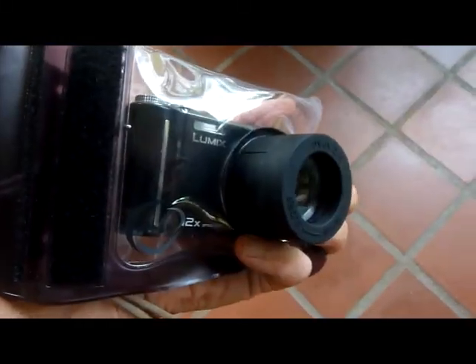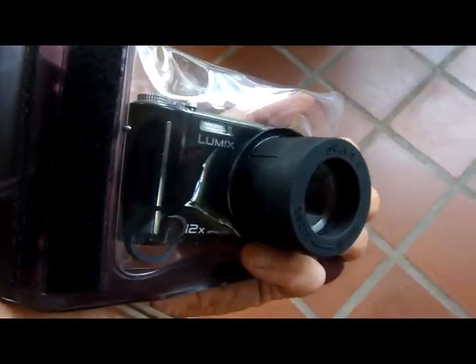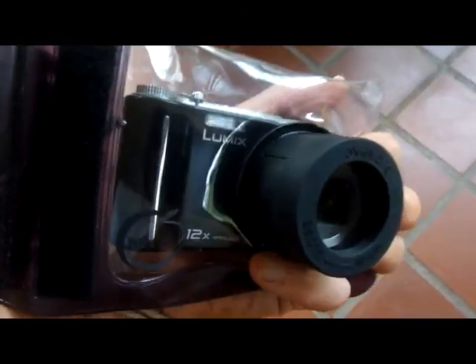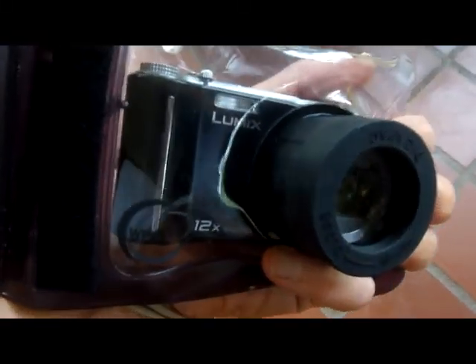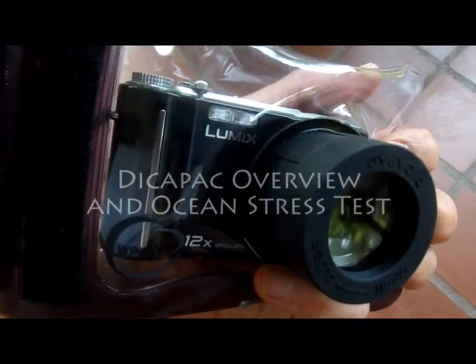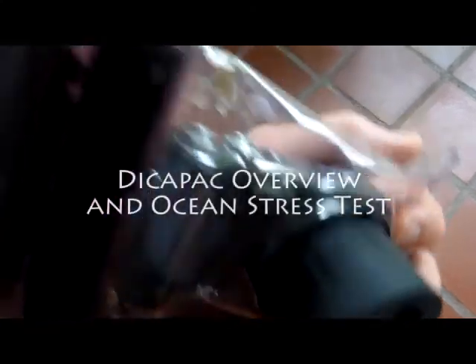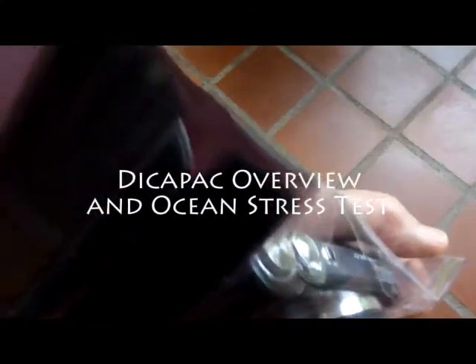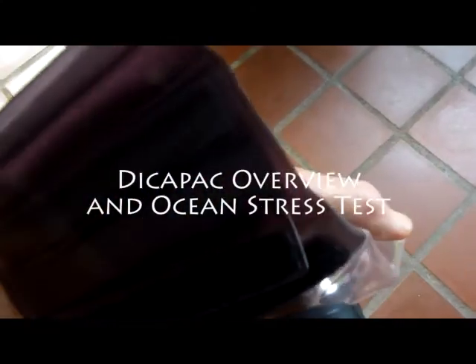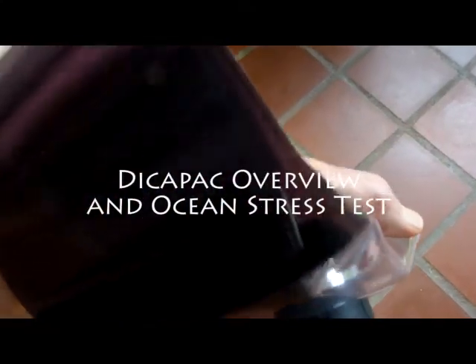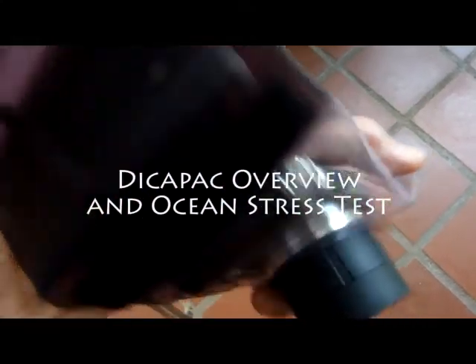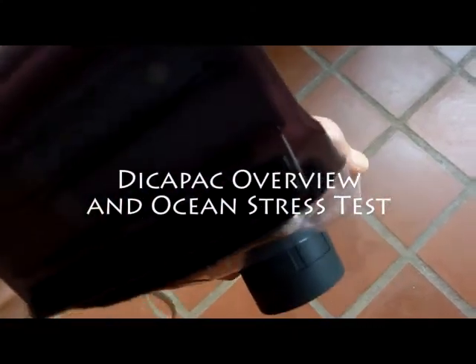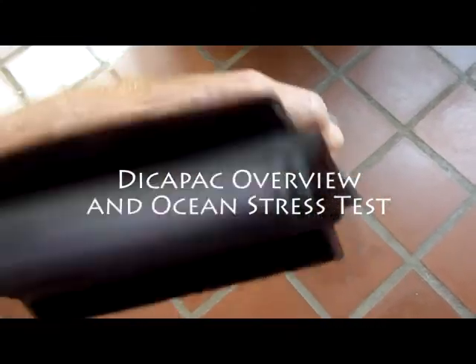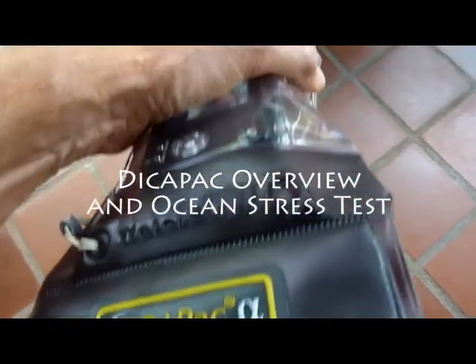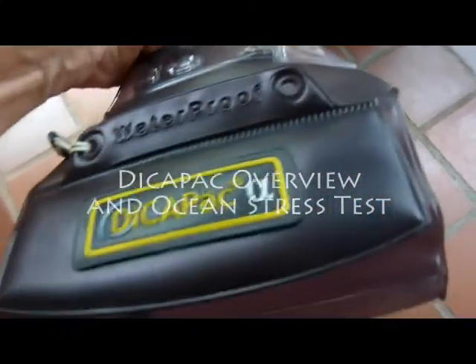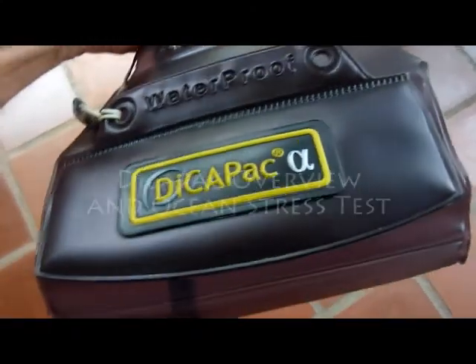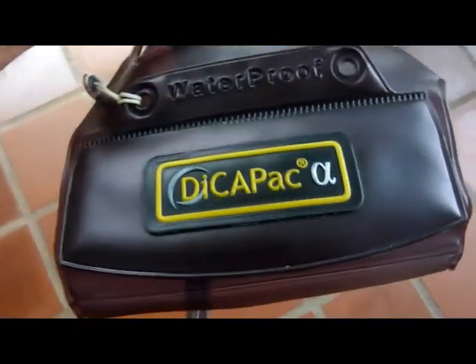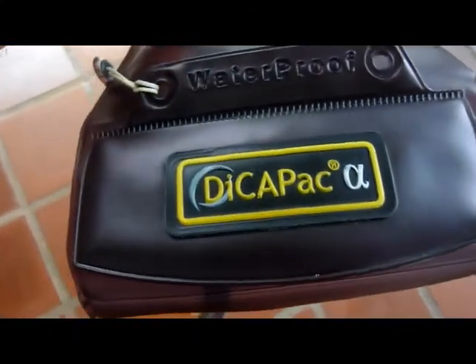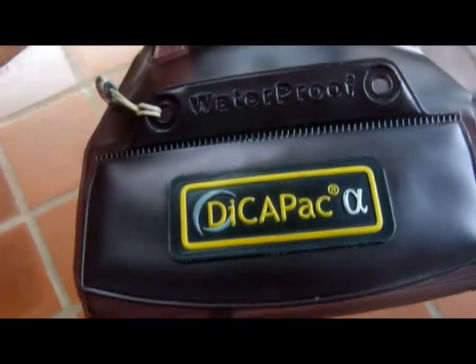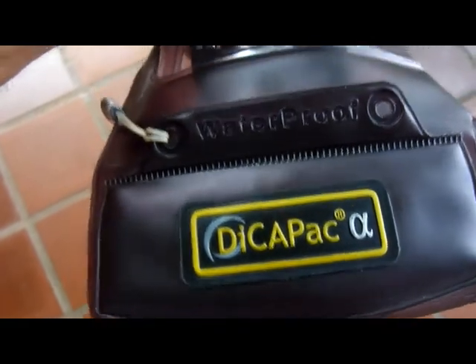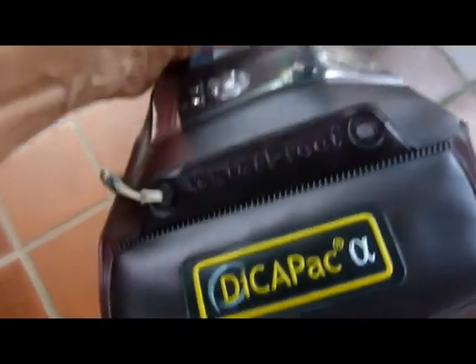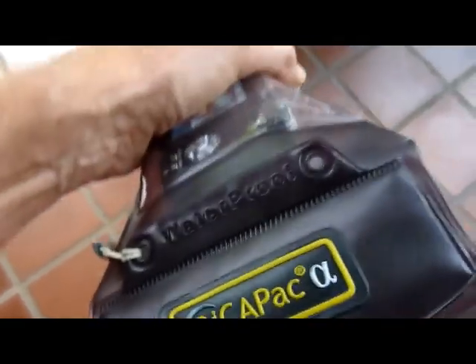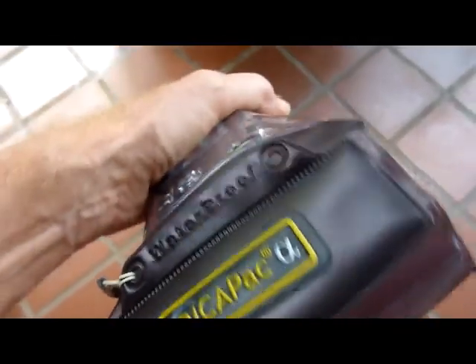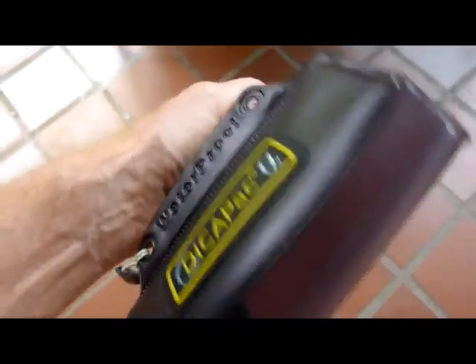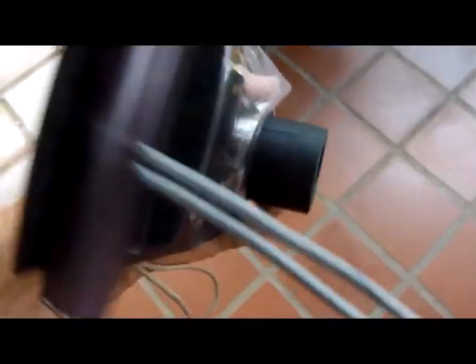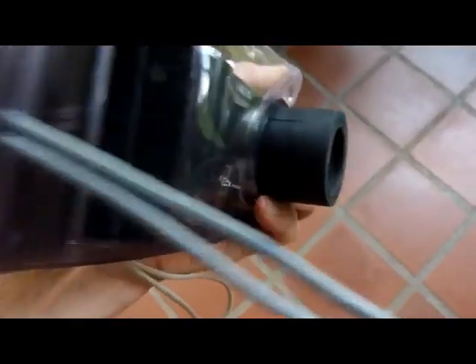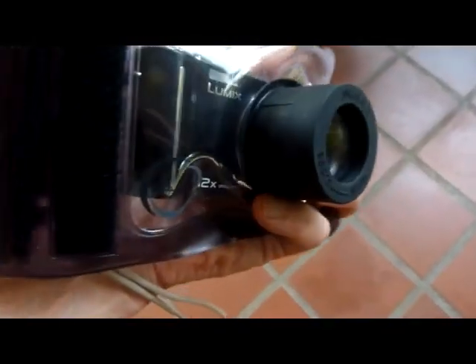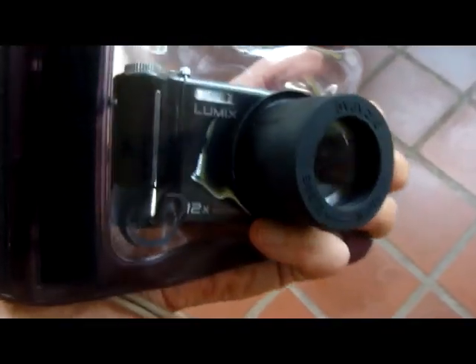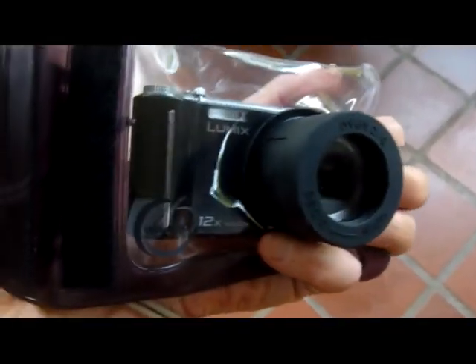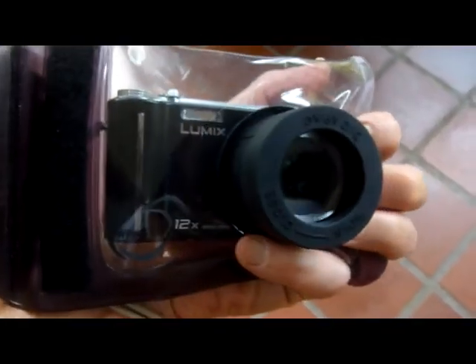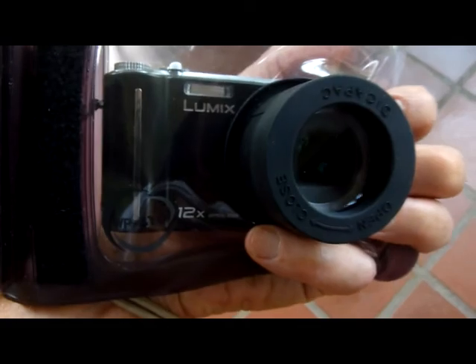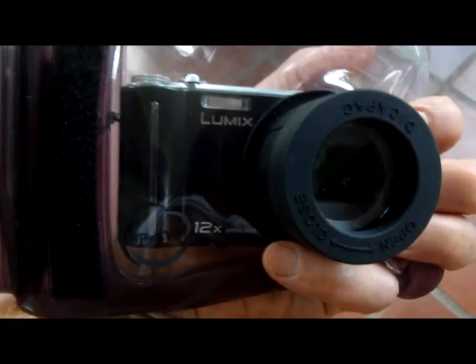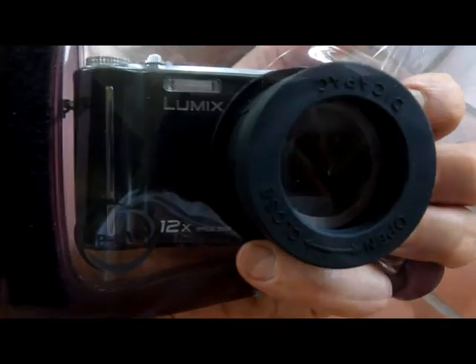There's a pretty easy solution, and that is to buy a waterproof housing for your camera. This one is the Dykepak A. It costs about $30. Slide your camera in and seal it up, and it says it's waterproof.